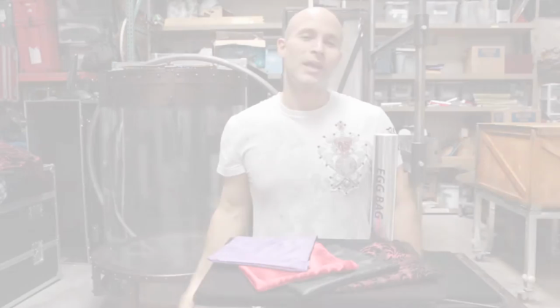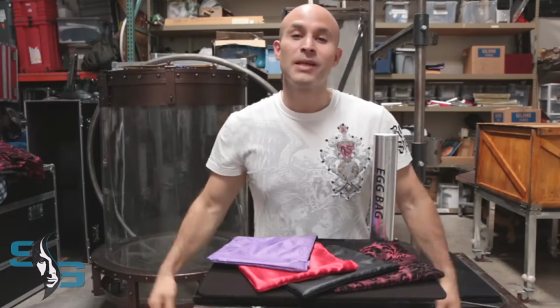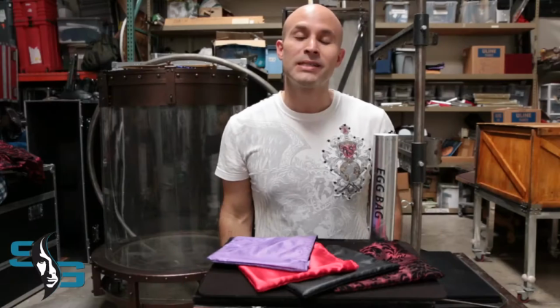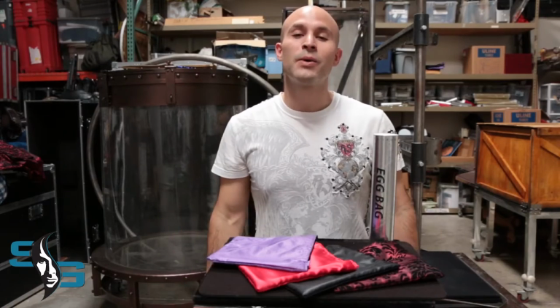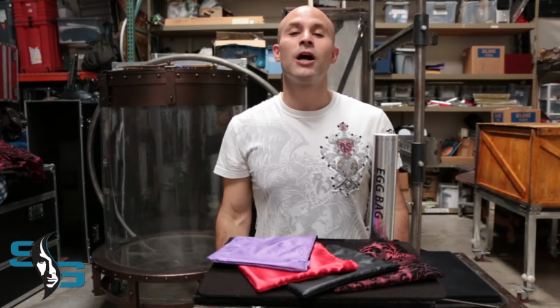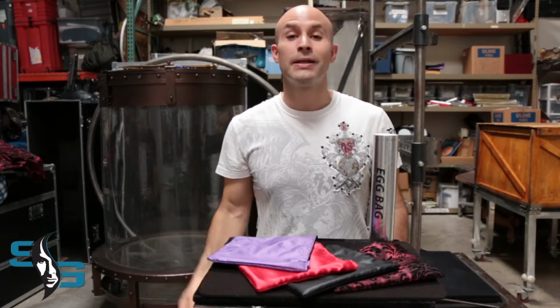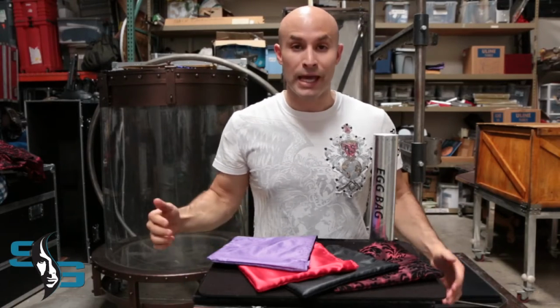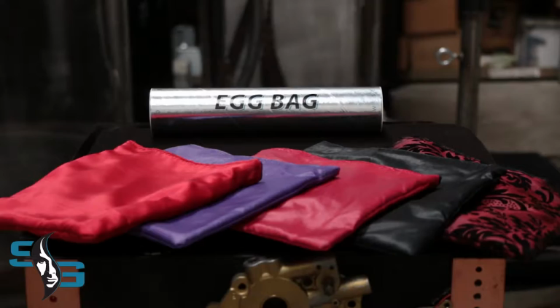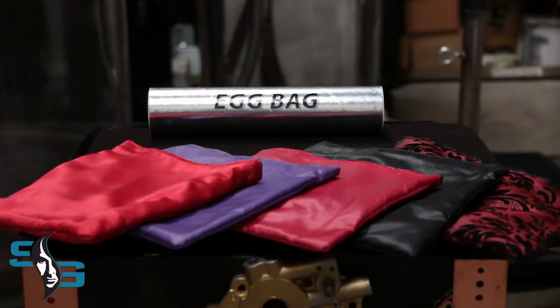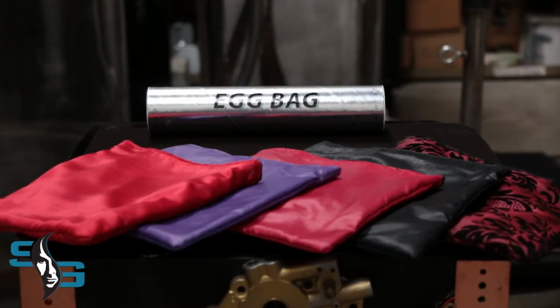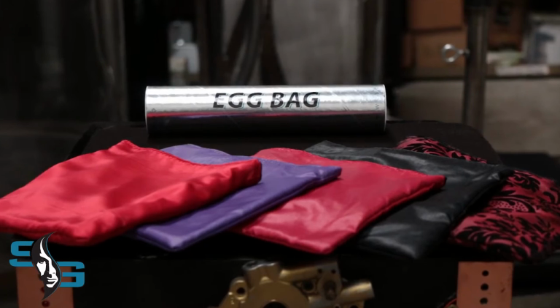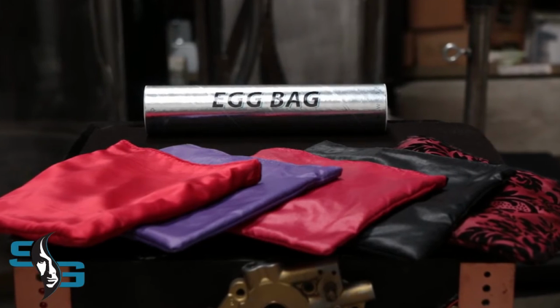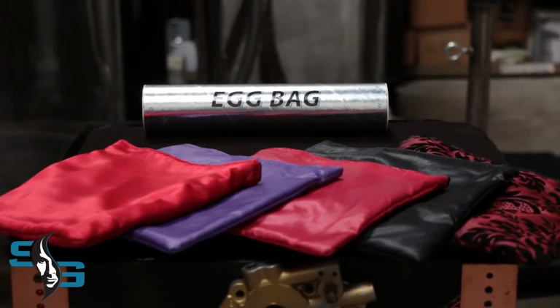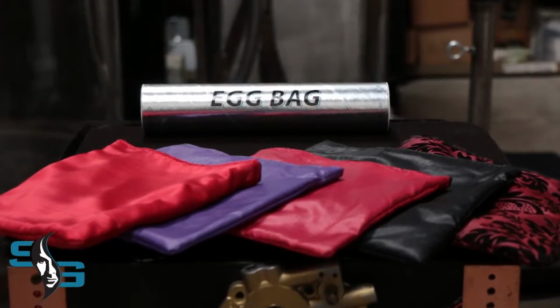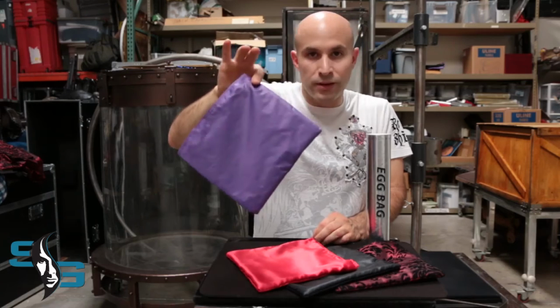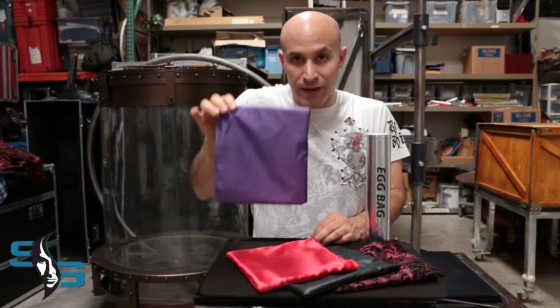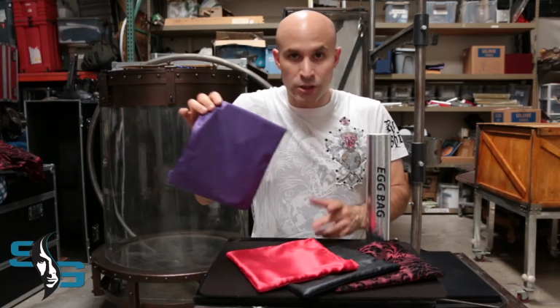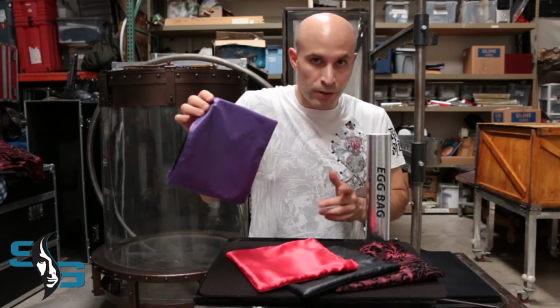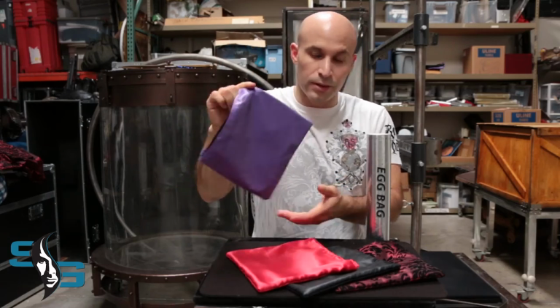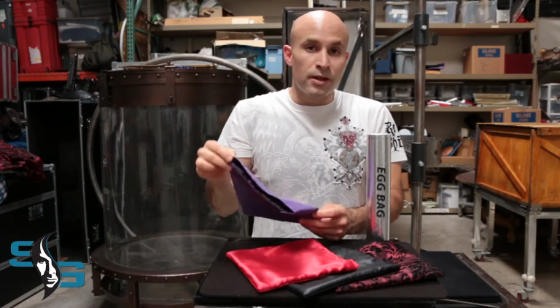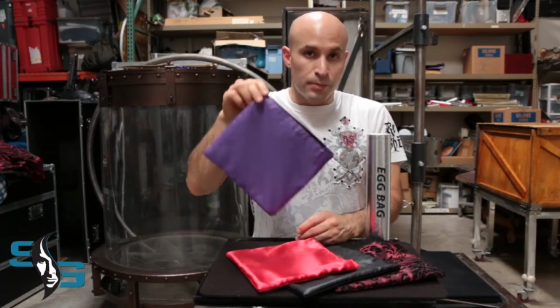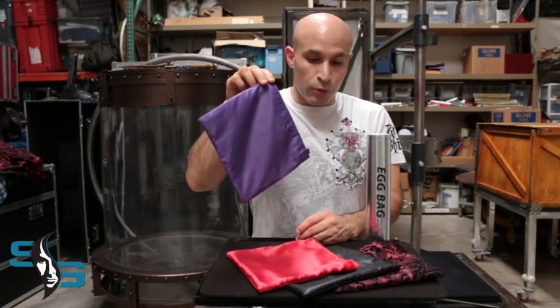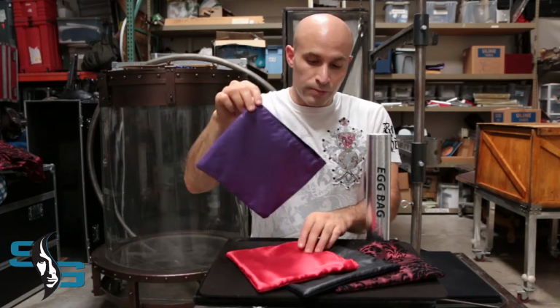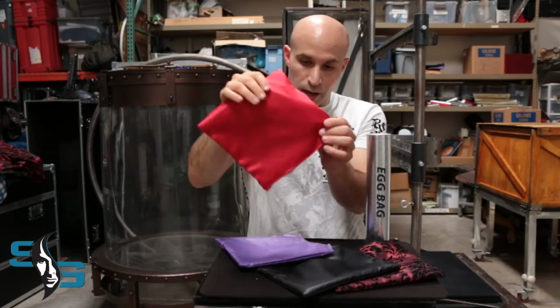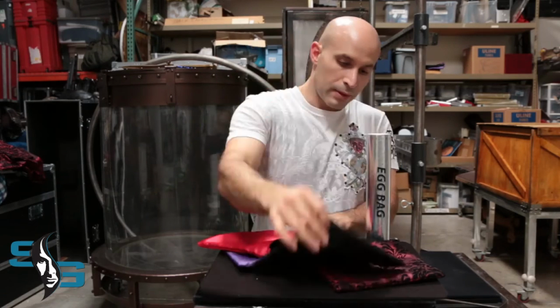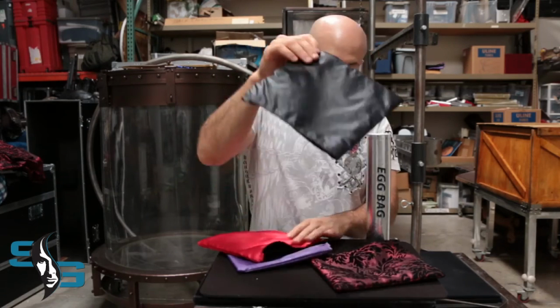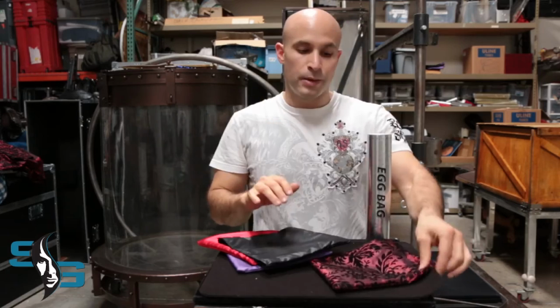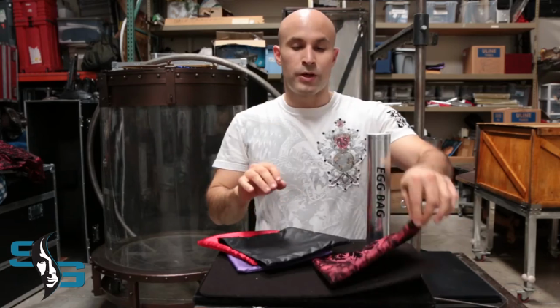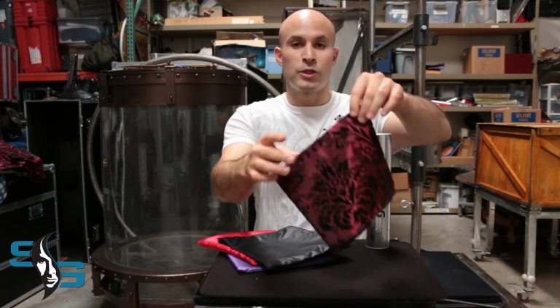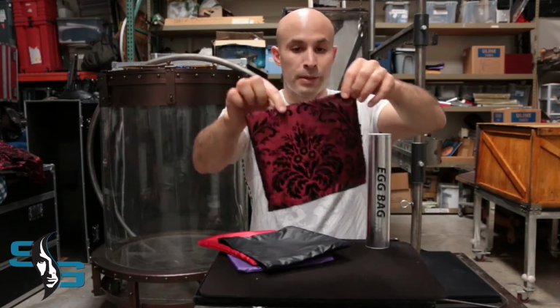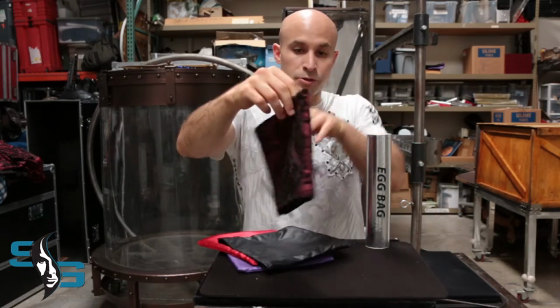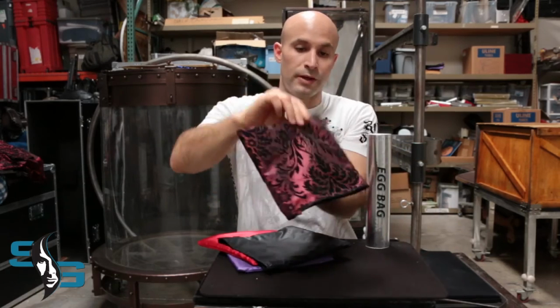Hey, what's up guys? Today we're going to talk about the egg bag. It's this little bag and you can make things vanish and appear with it. We sell it in purple, red, black, and a brocade, which is my personal favorite.